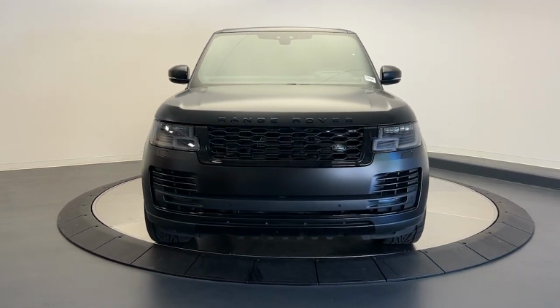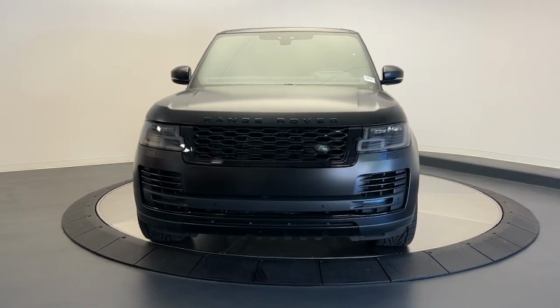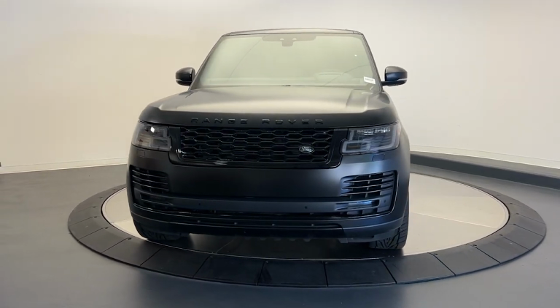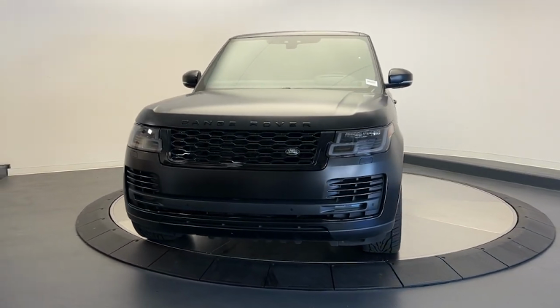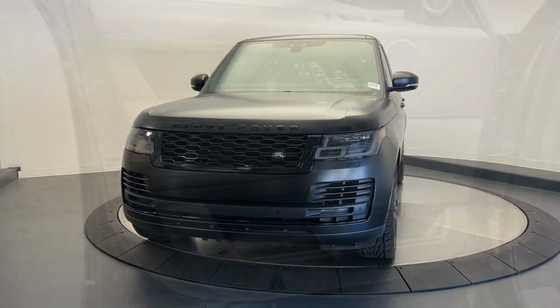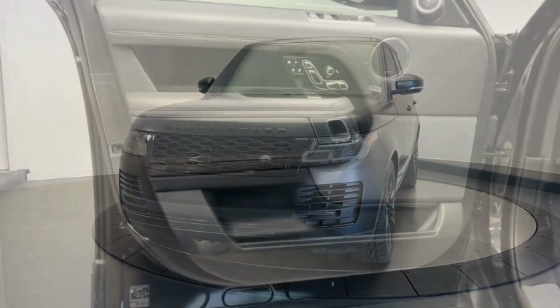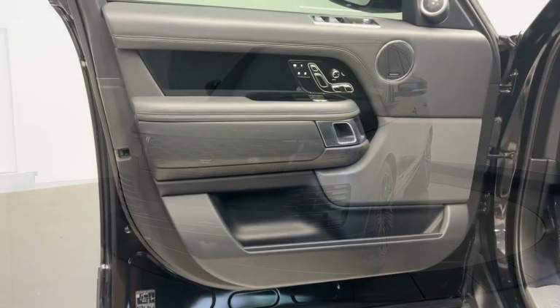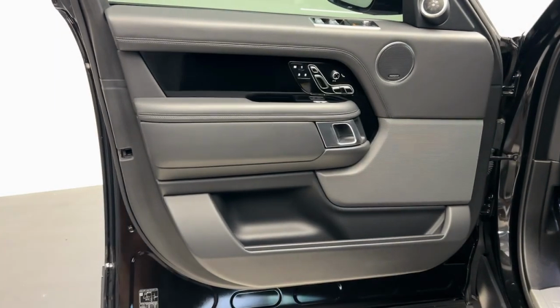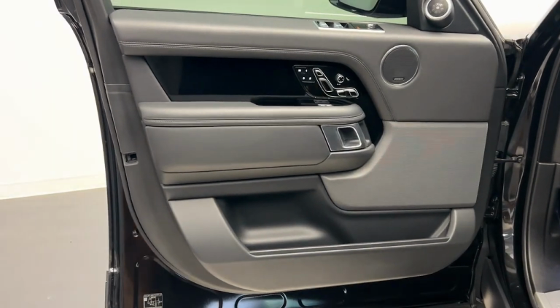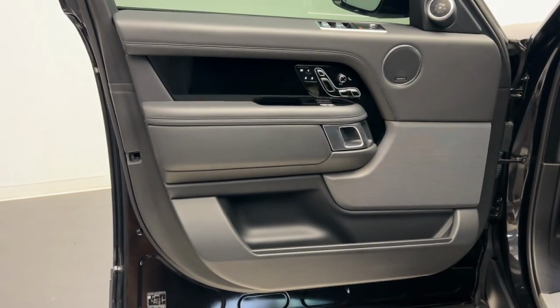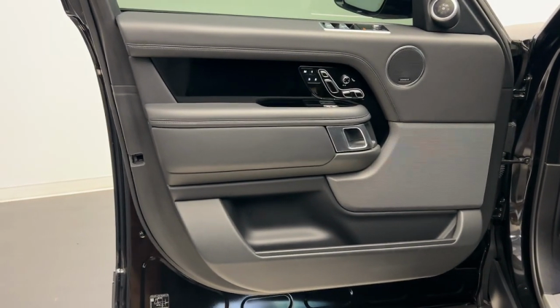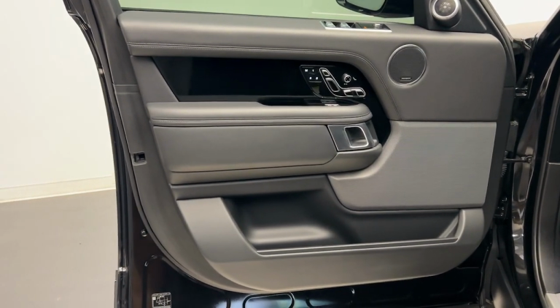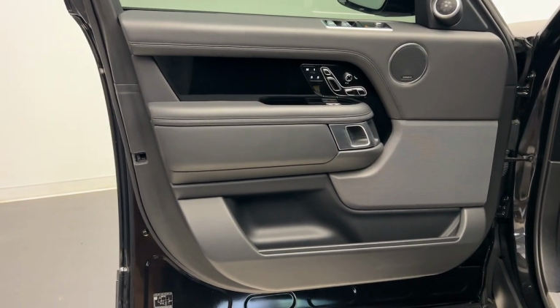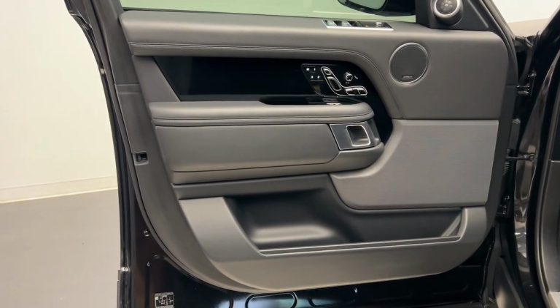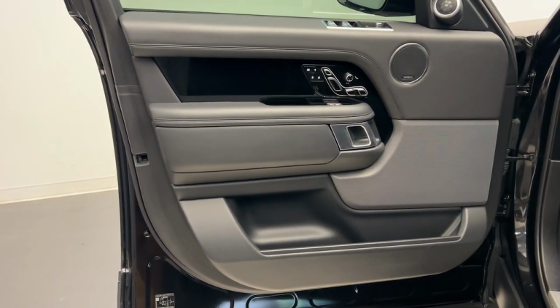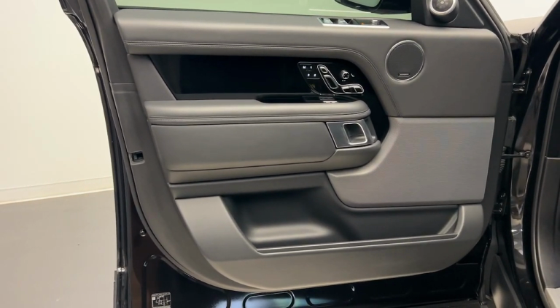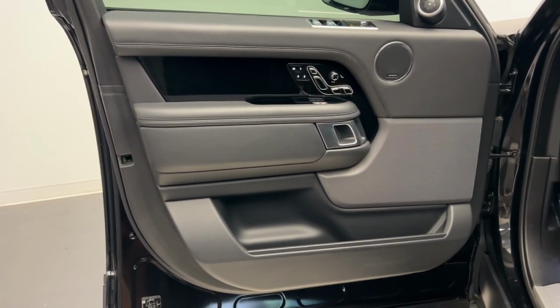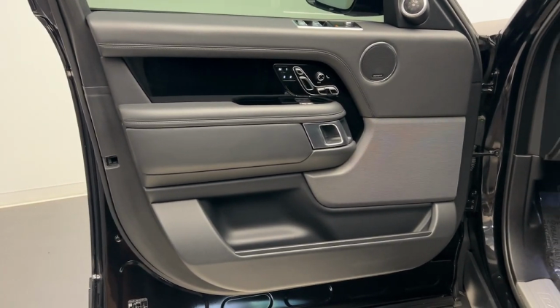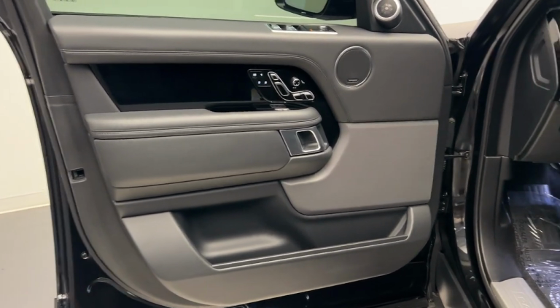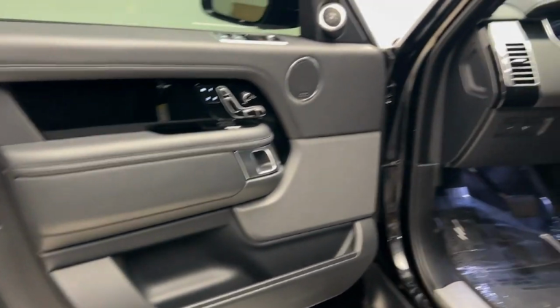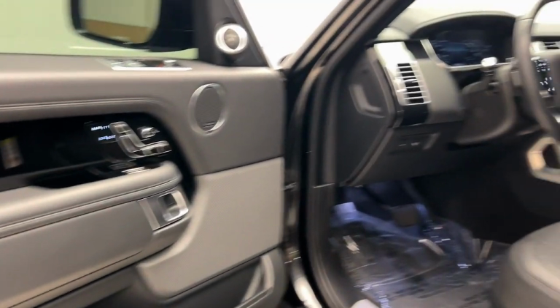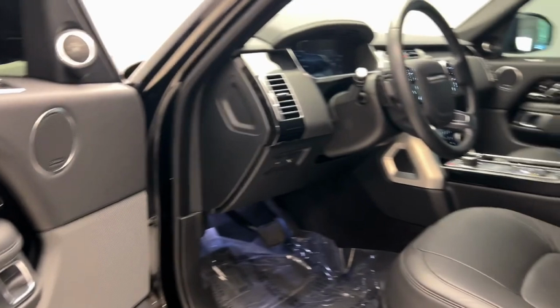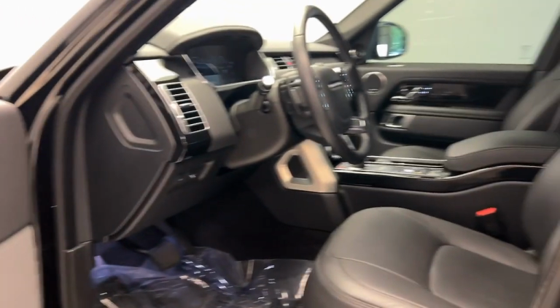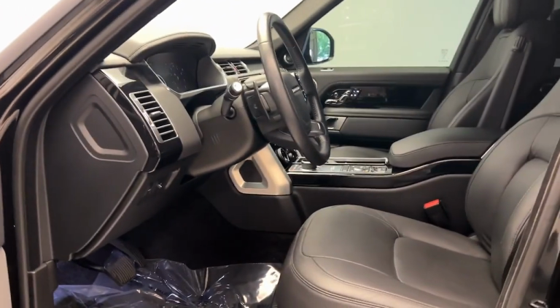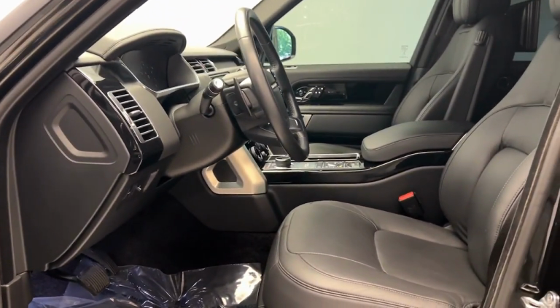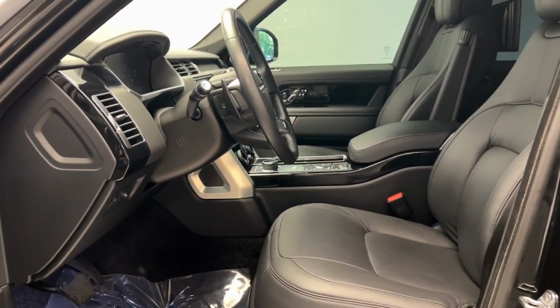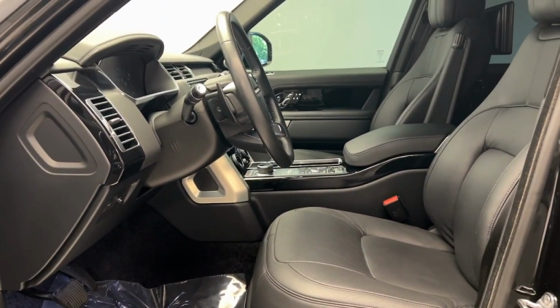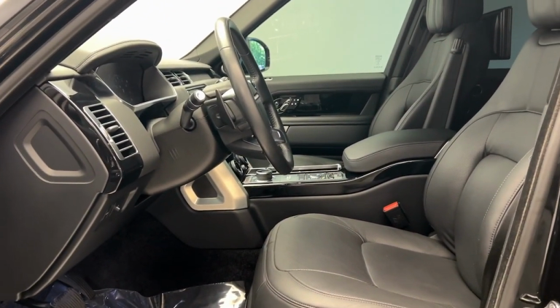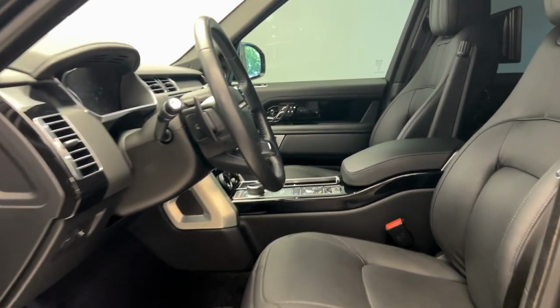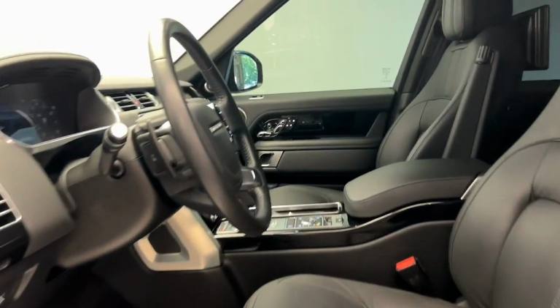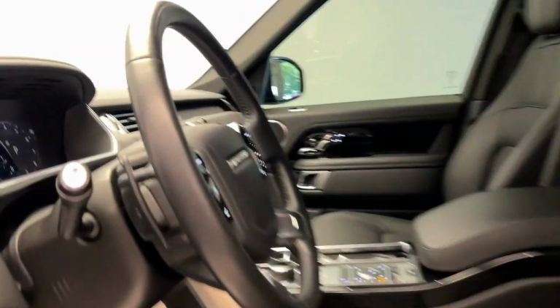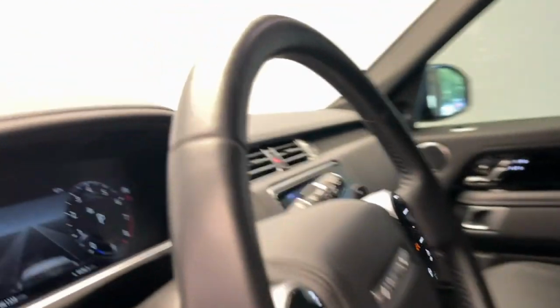Feel the thrill of superior luxury and capability in this masterfully created Range Rover. Treat yourself to a test drive today. Our staff will toss you the keys and give you an outstanding customer experience.